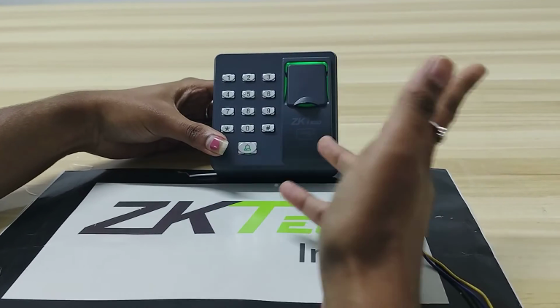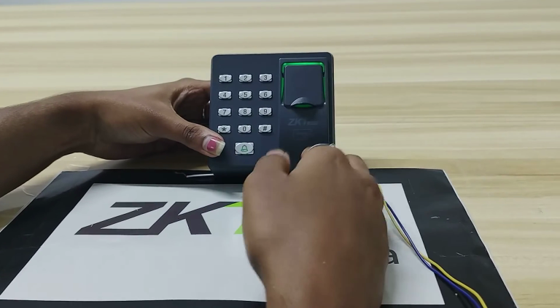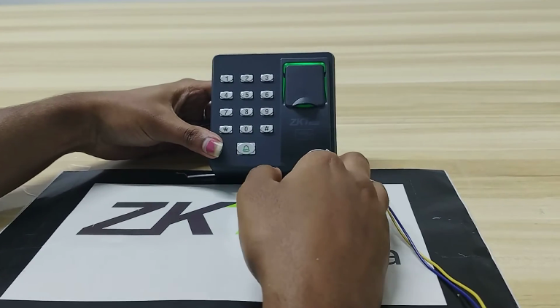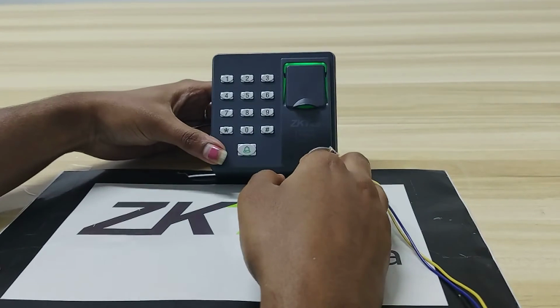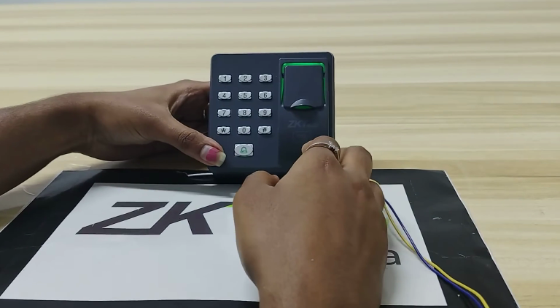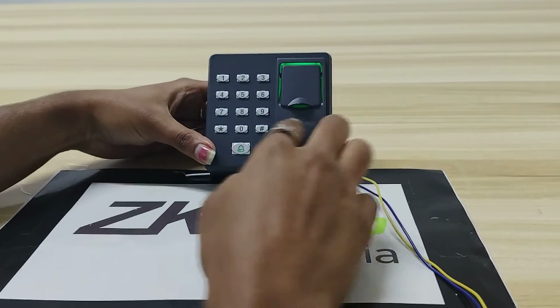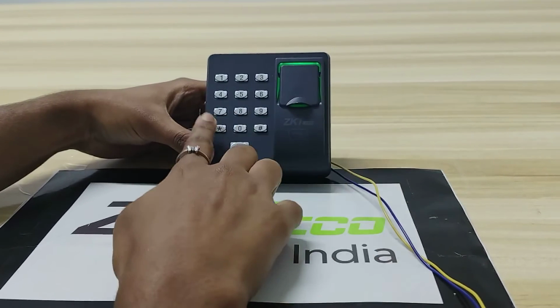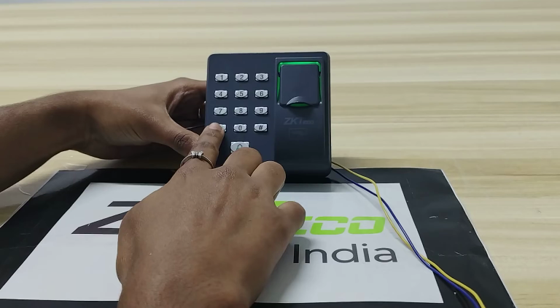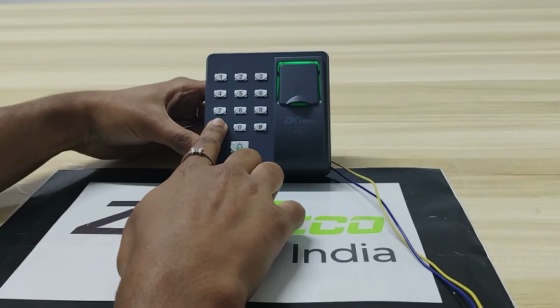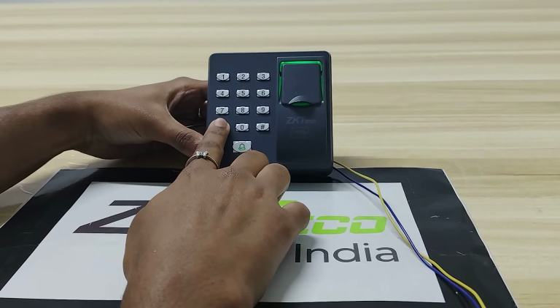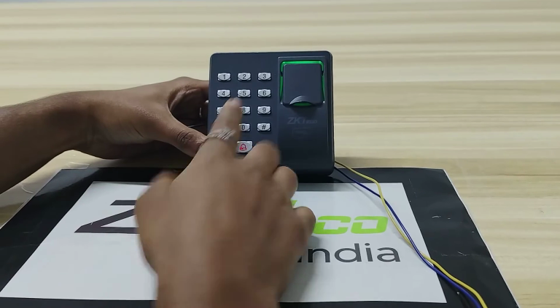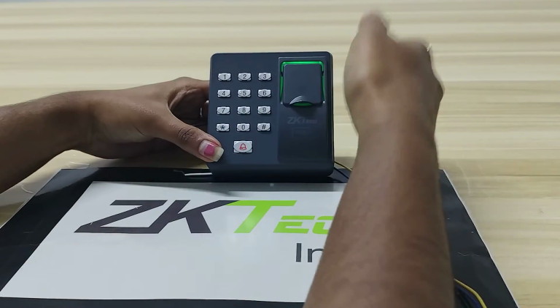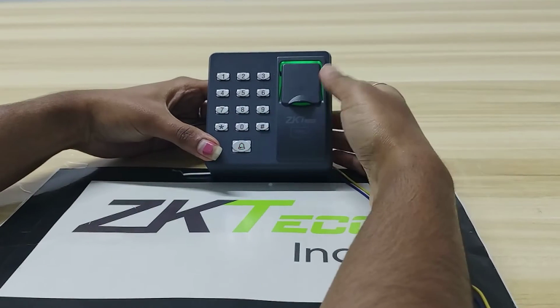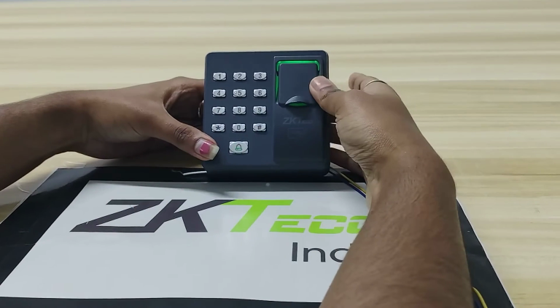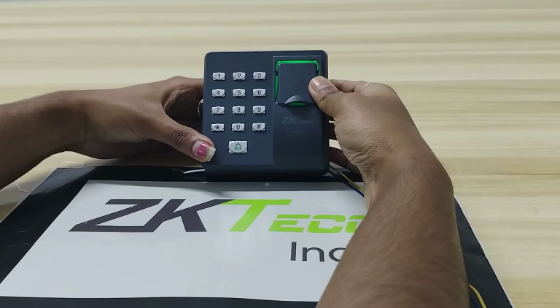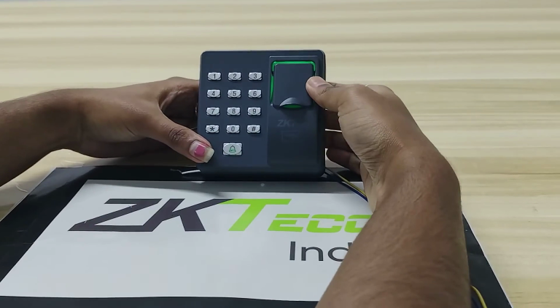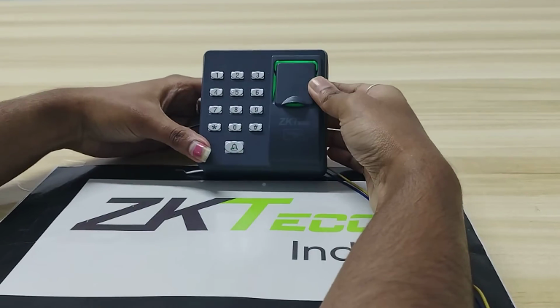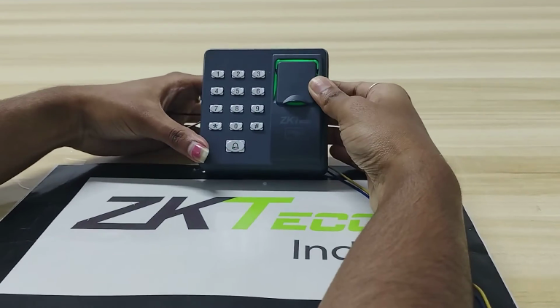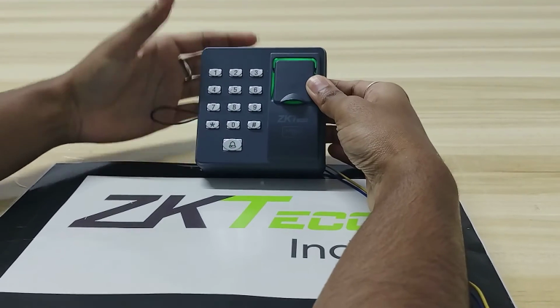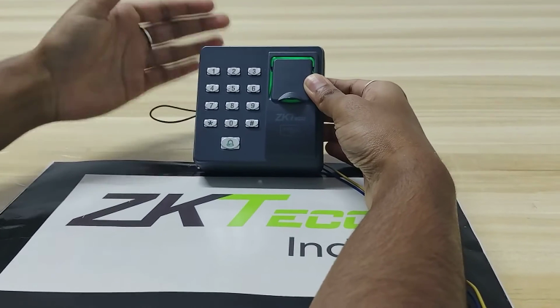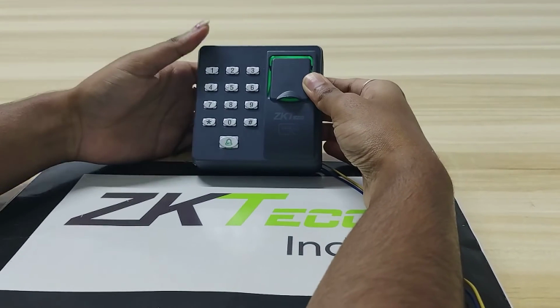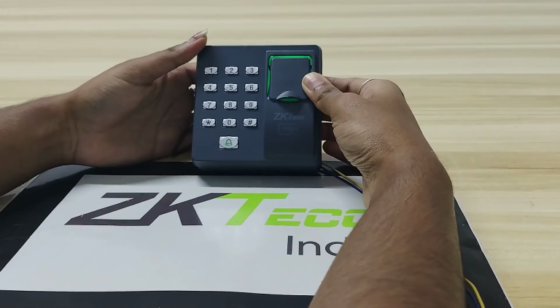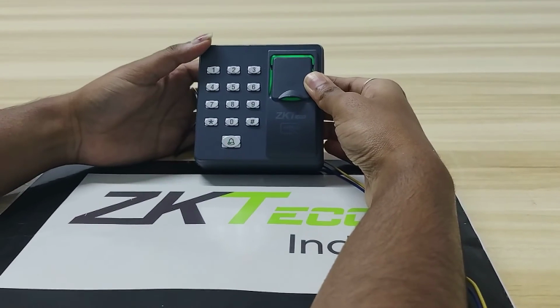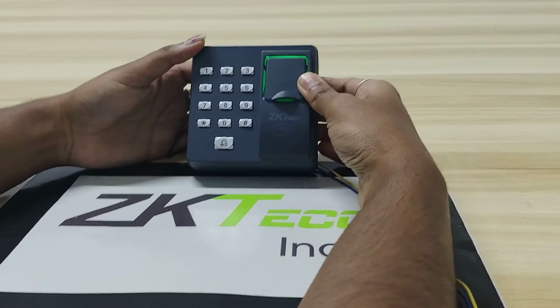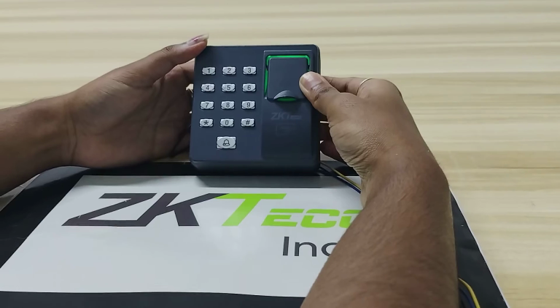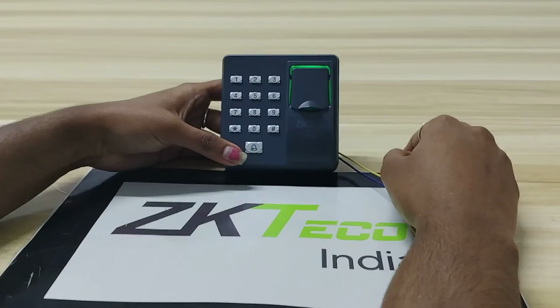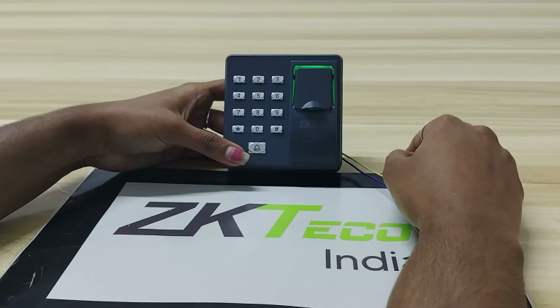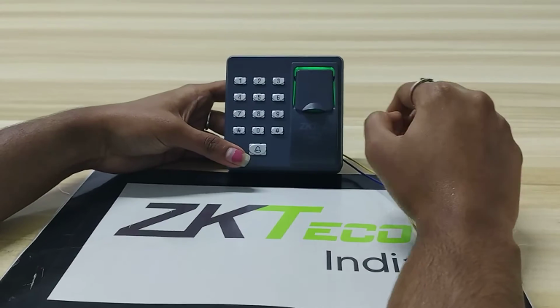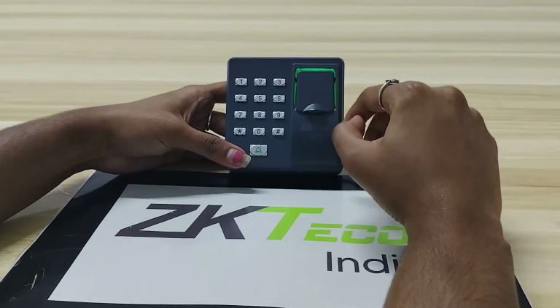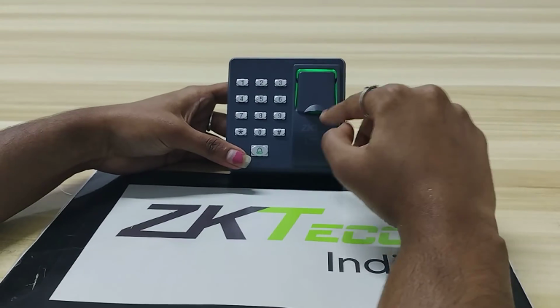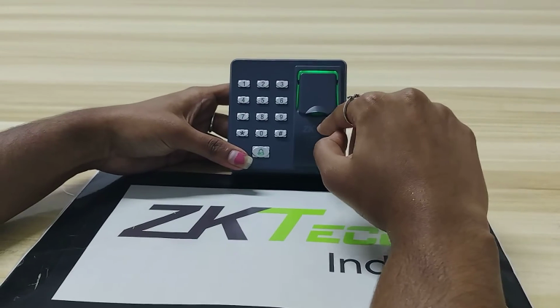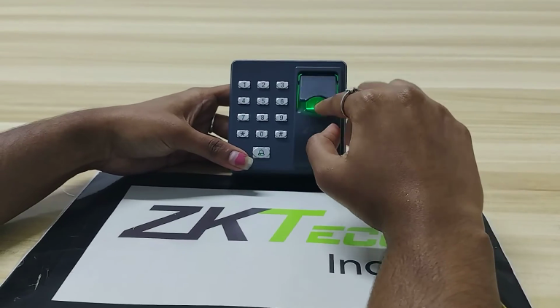Click on the exit button. After enrolling a user, you have to wait for 20 seconds.